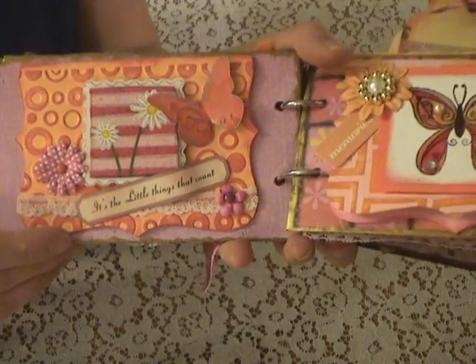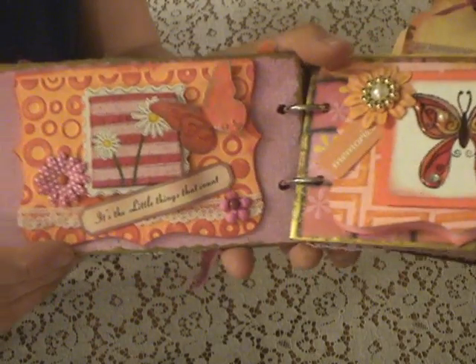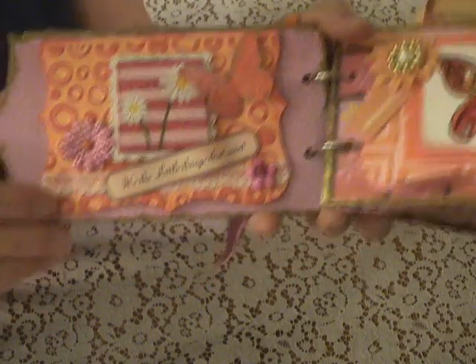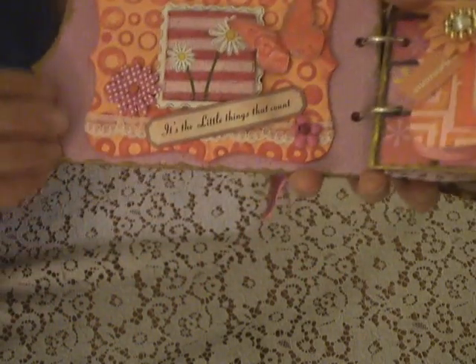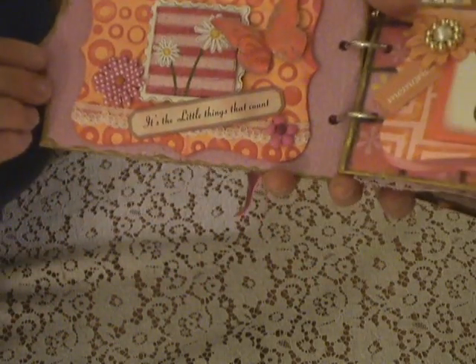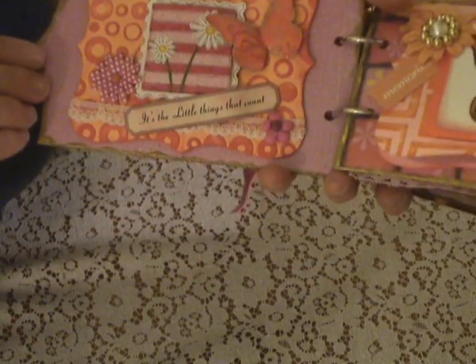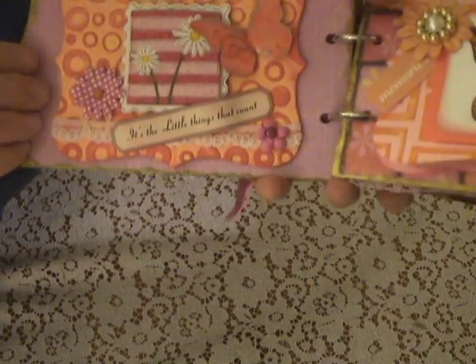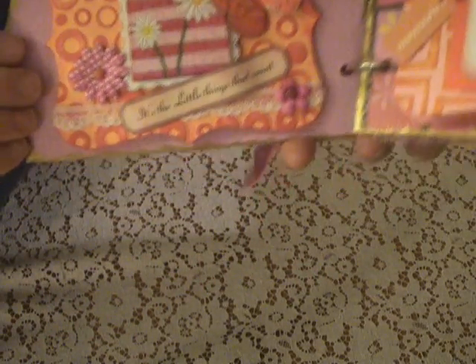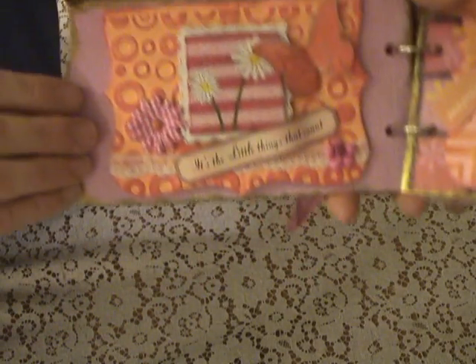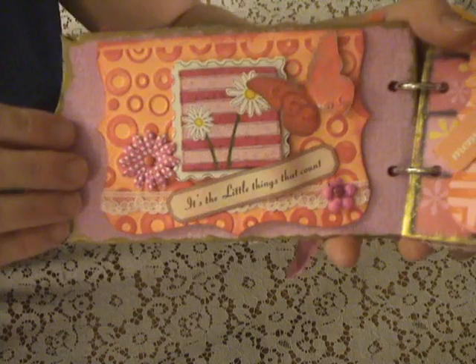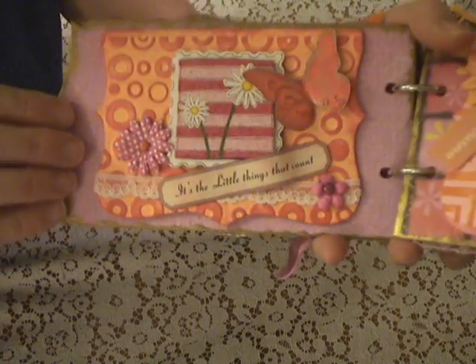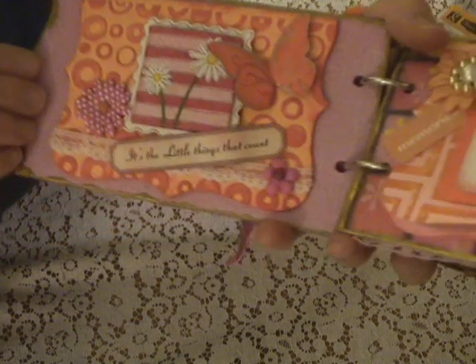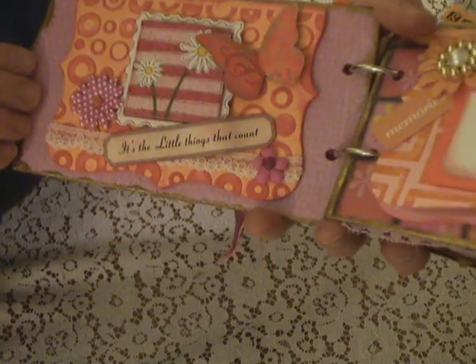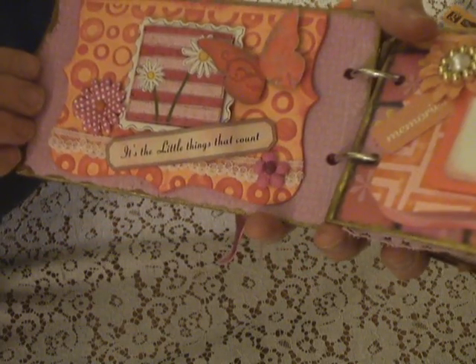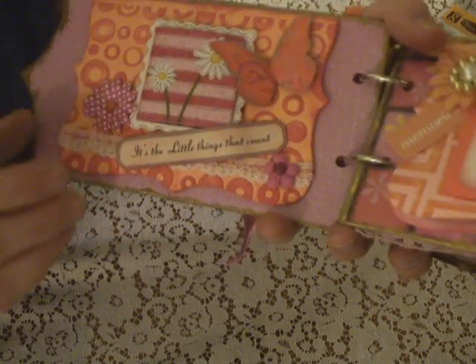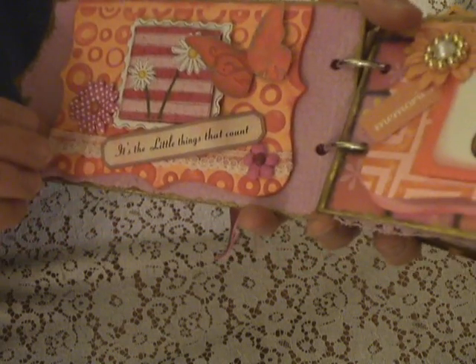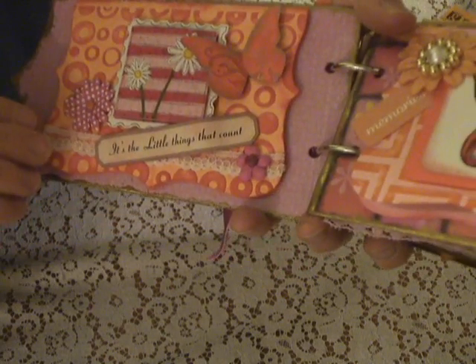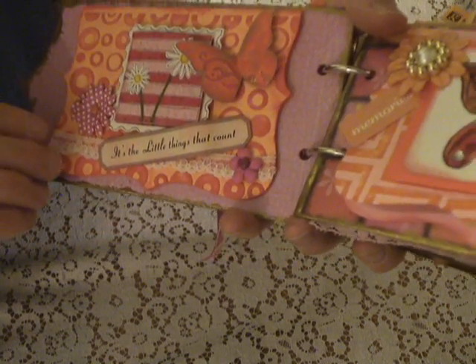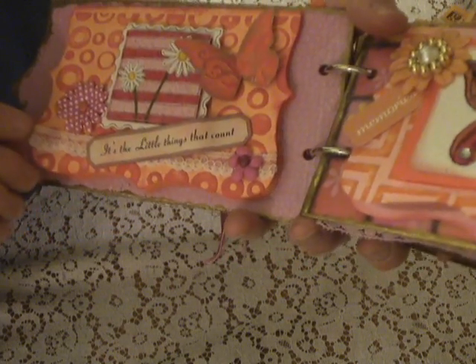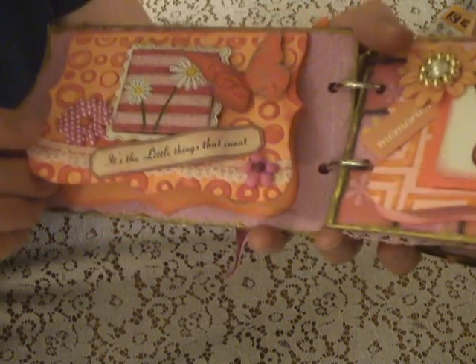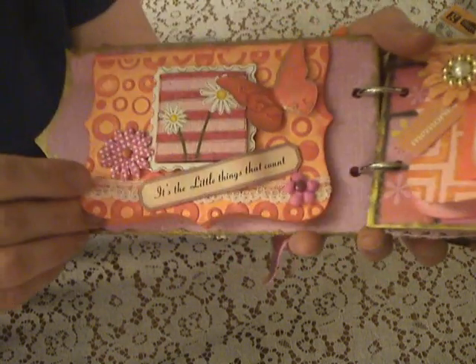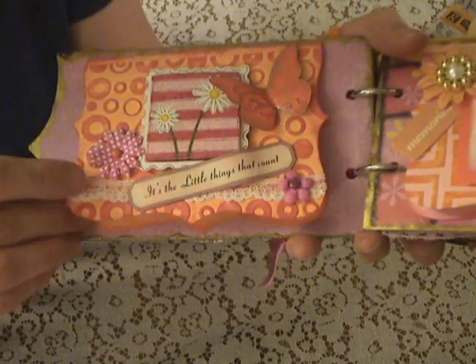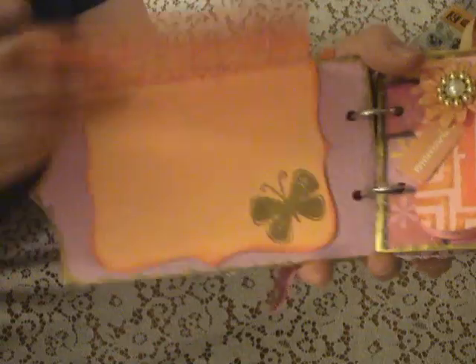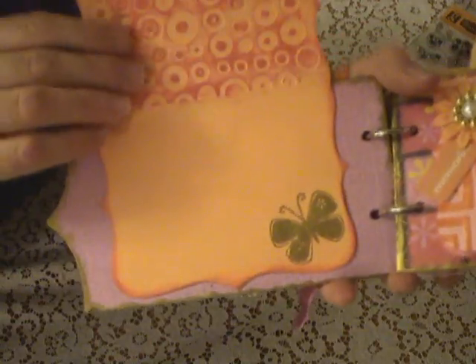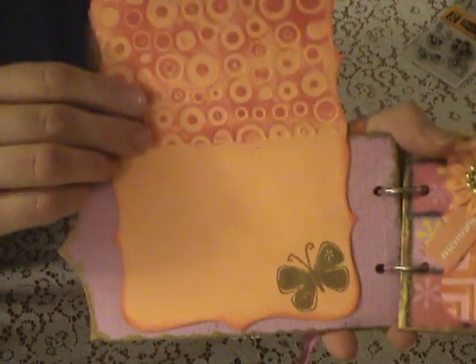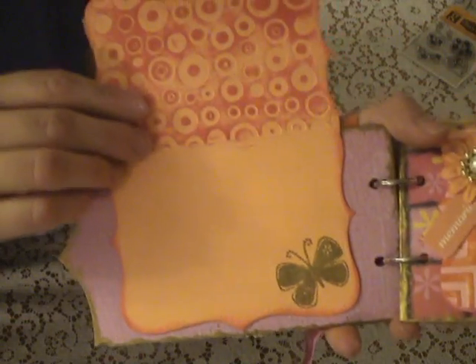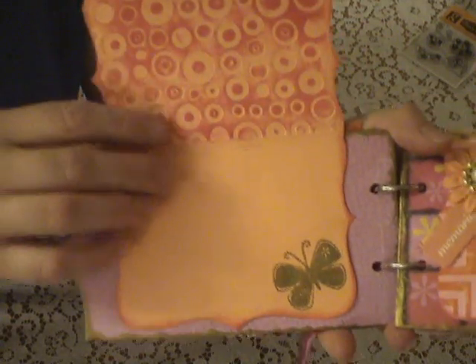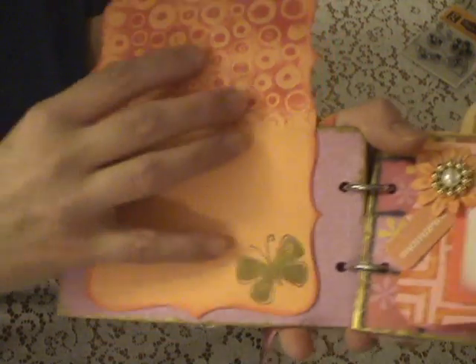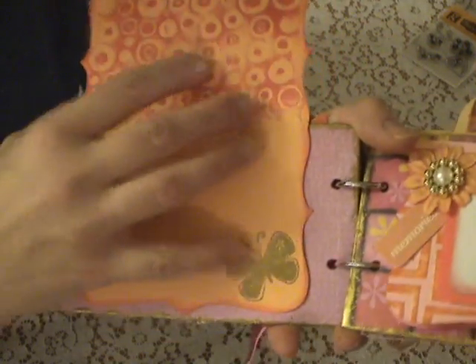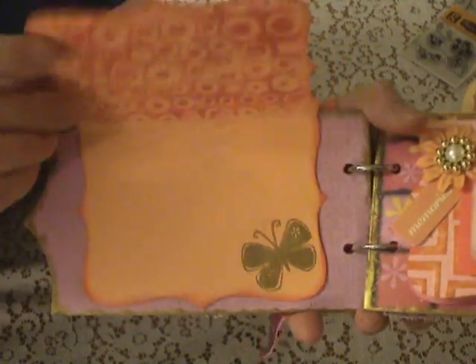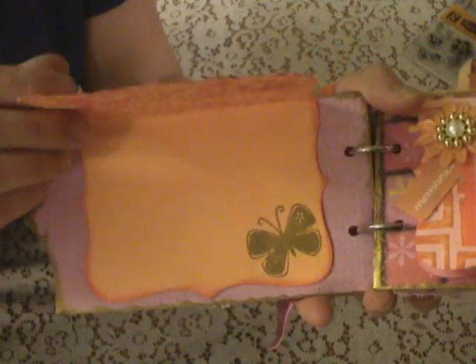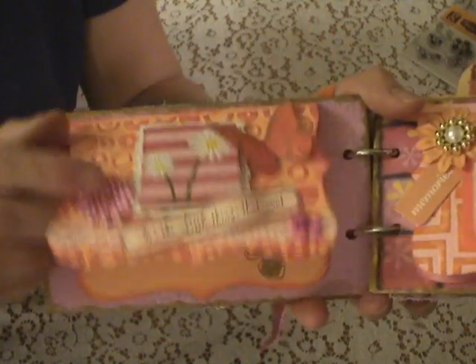Here's the first page. It says 'it's the little things that count.' And then I just embossed the little butterfly there.